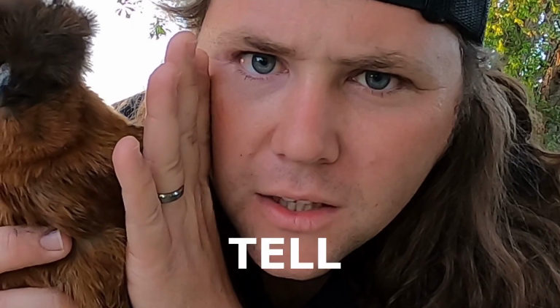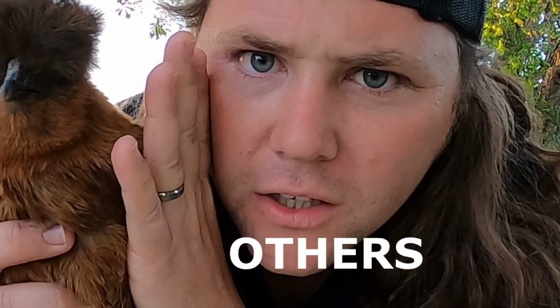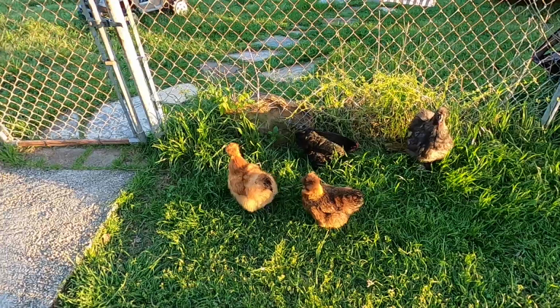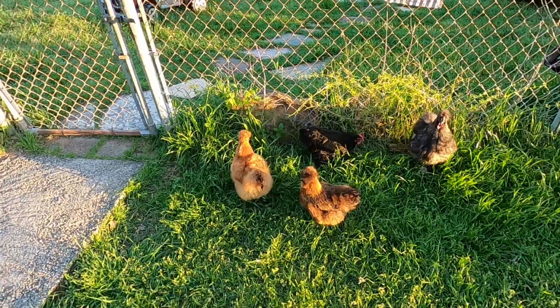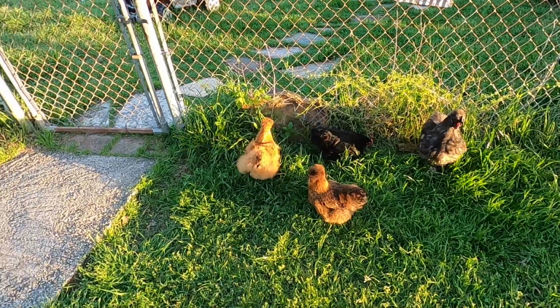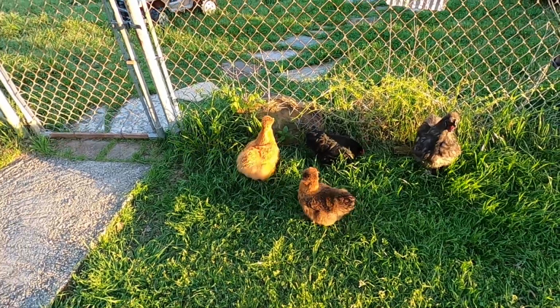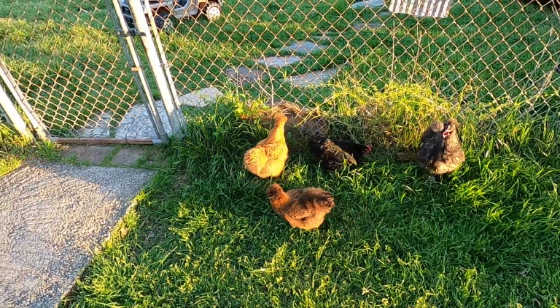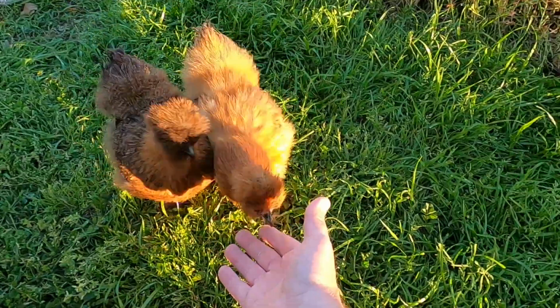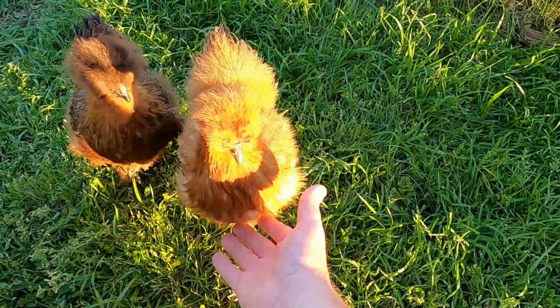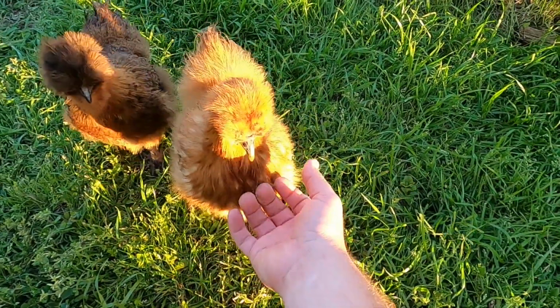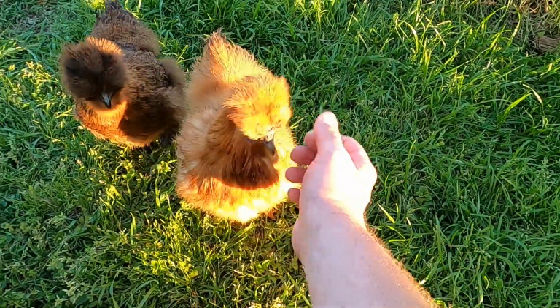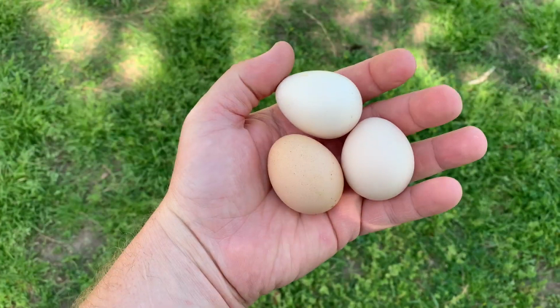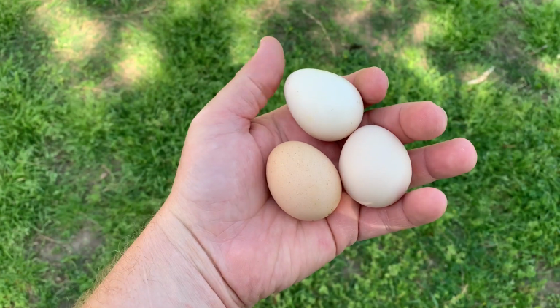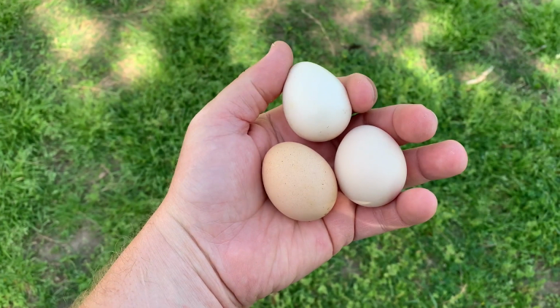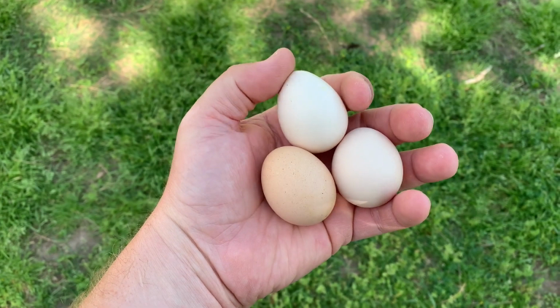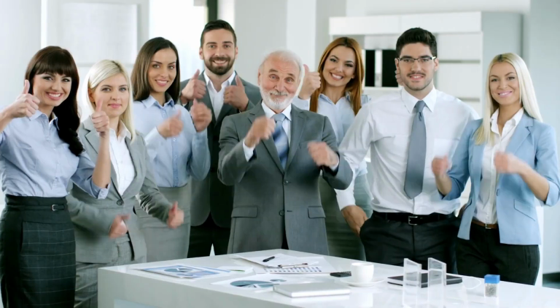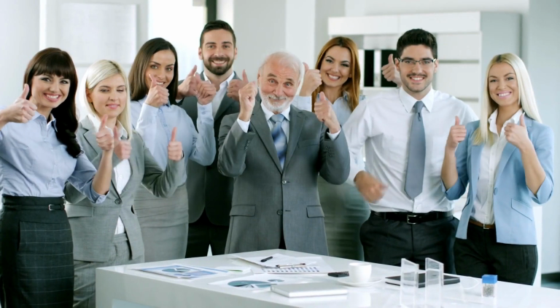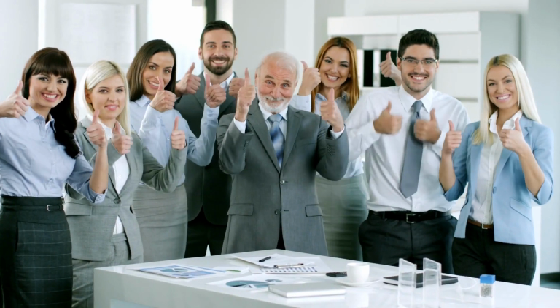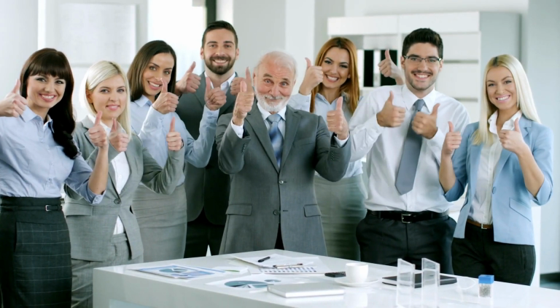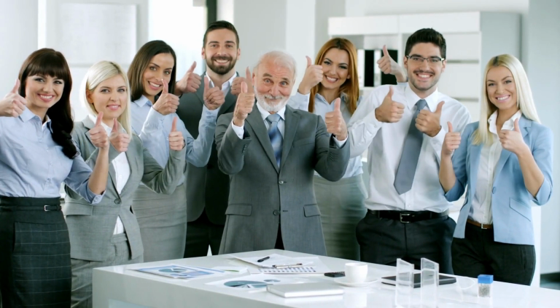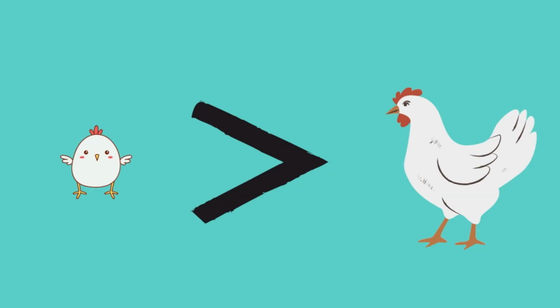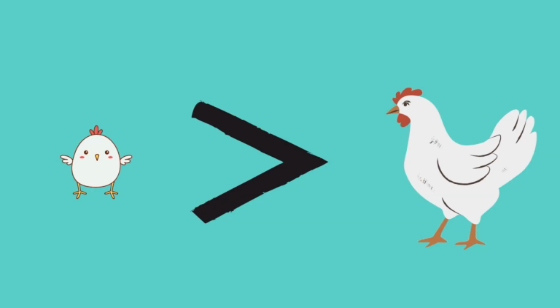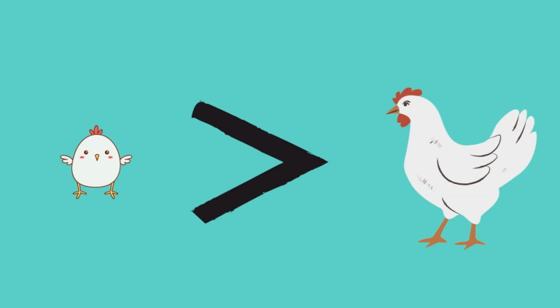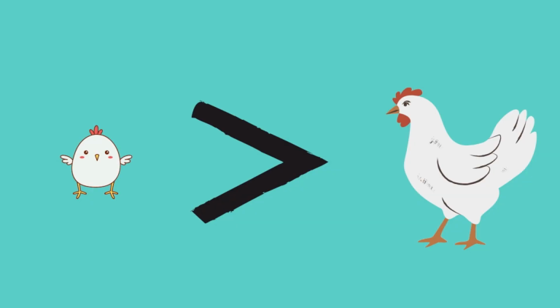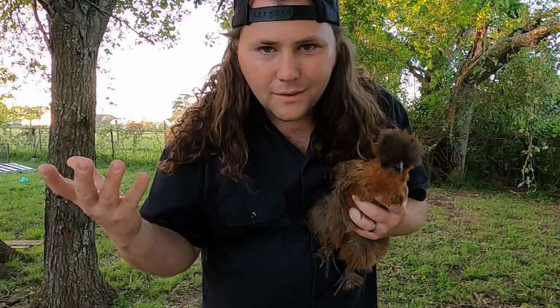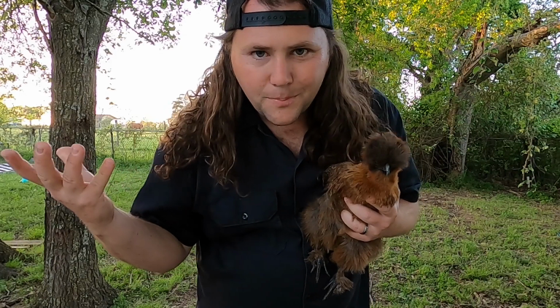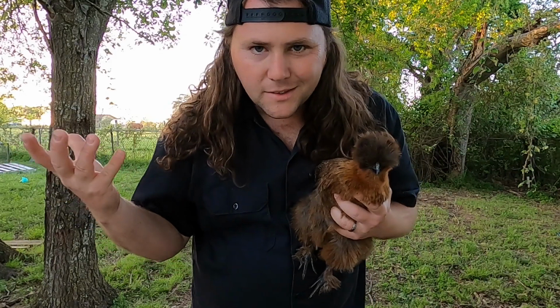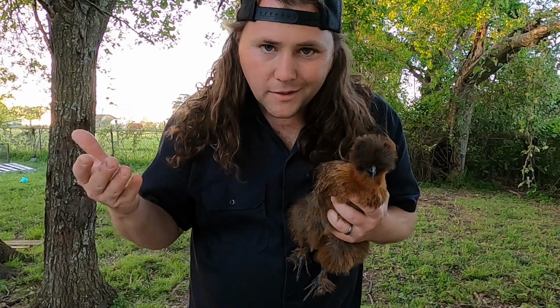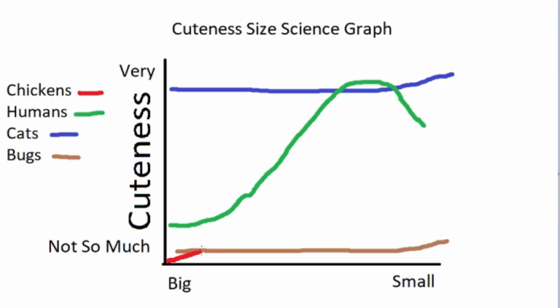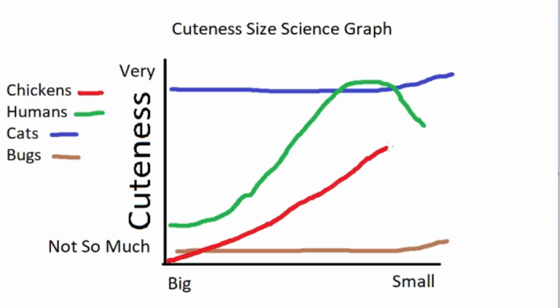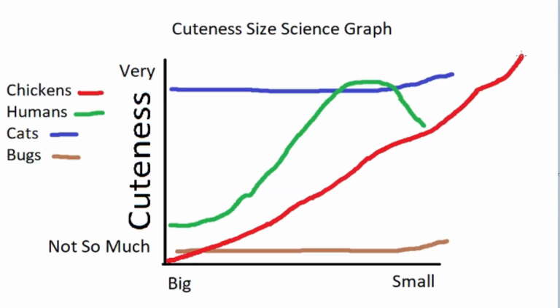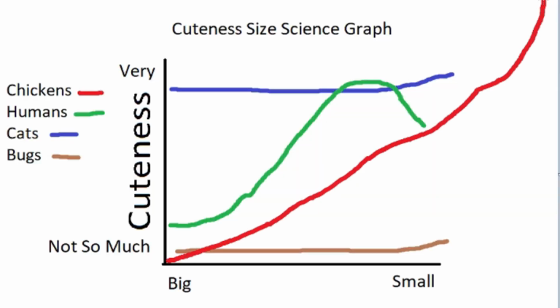Don't tell the others. How could they not be? Just look how tiny they are. Everybody knows the tinier the animal, the cuter it is. It's basic science. I drew this graph to illustrate.